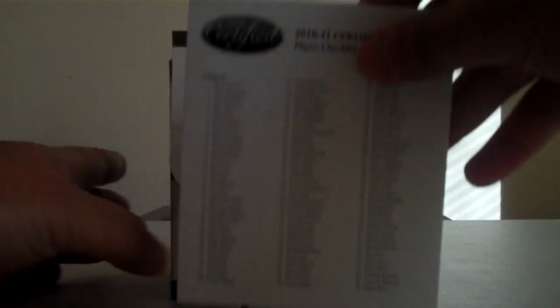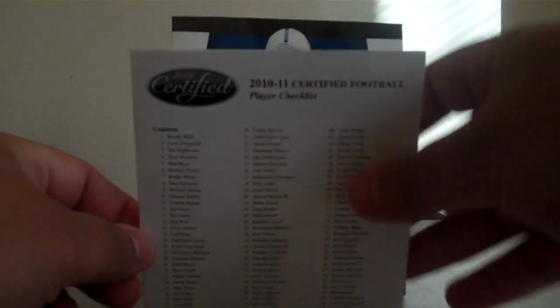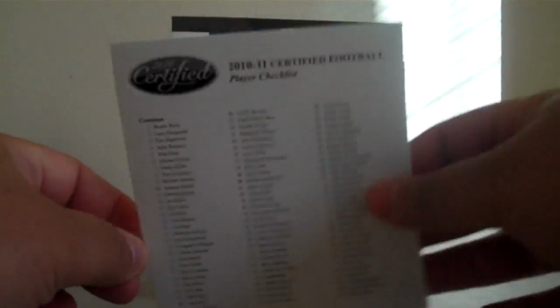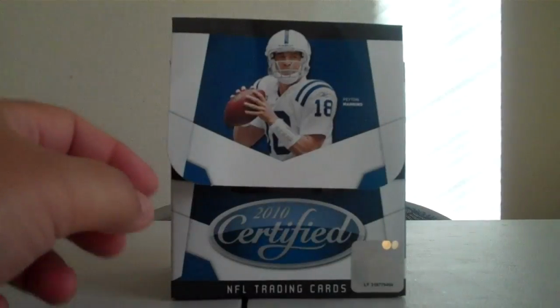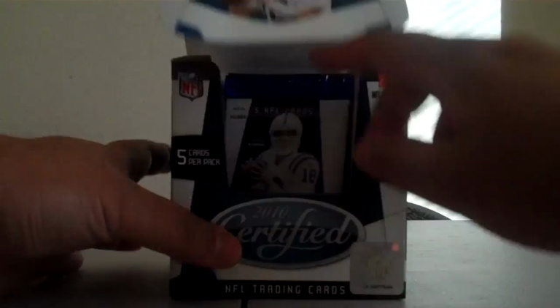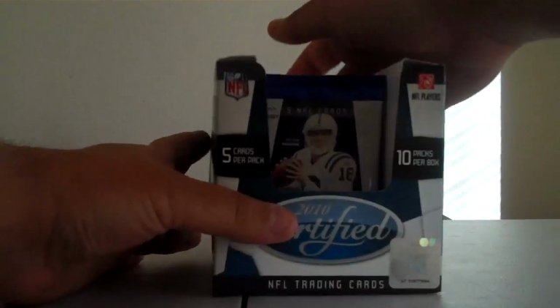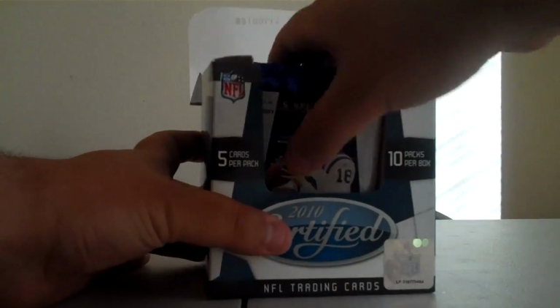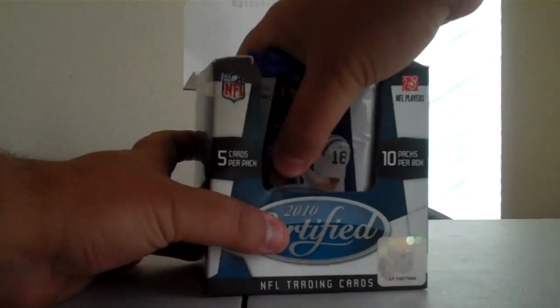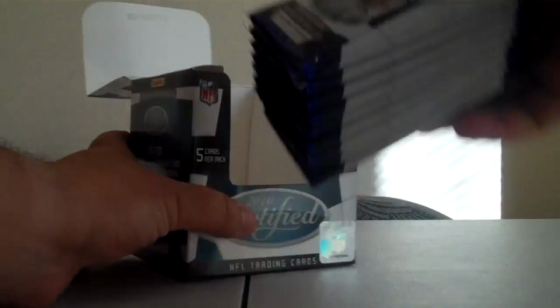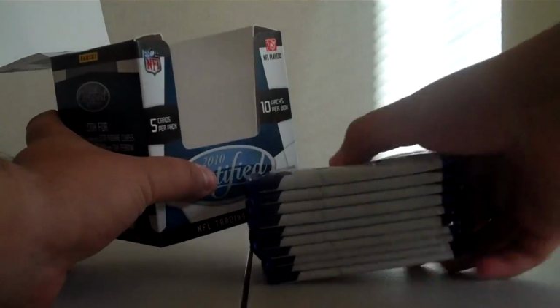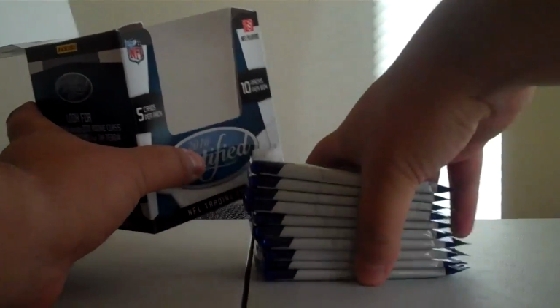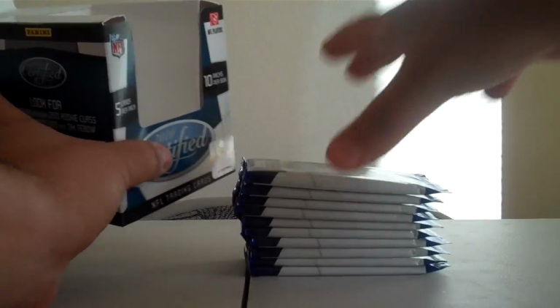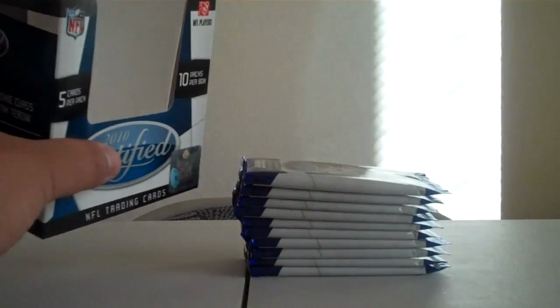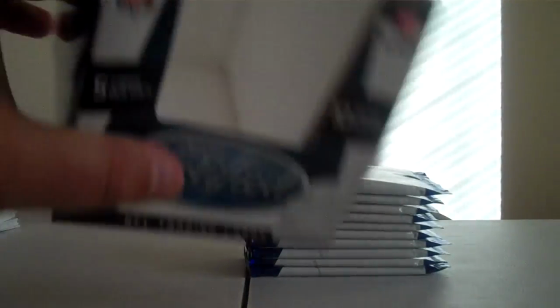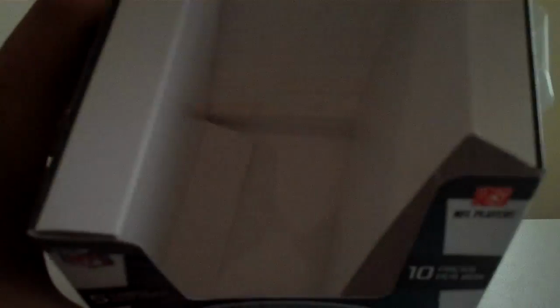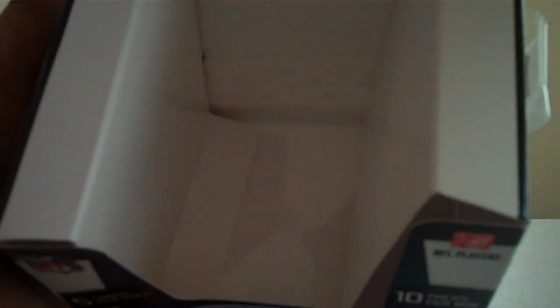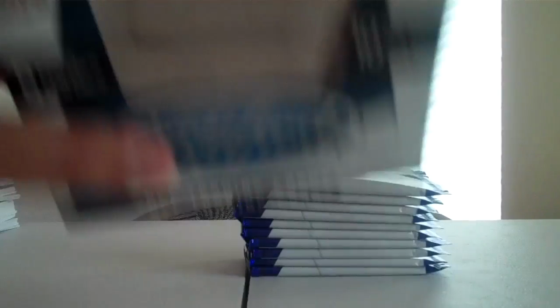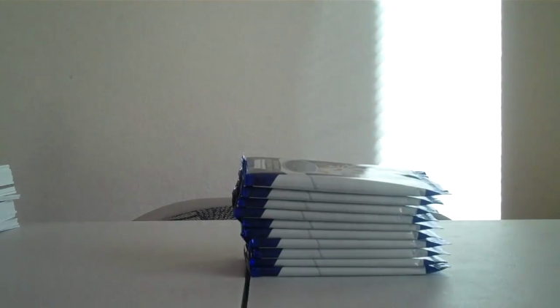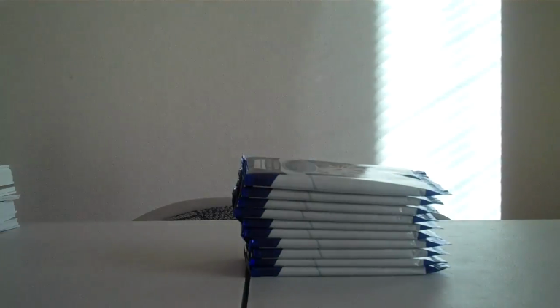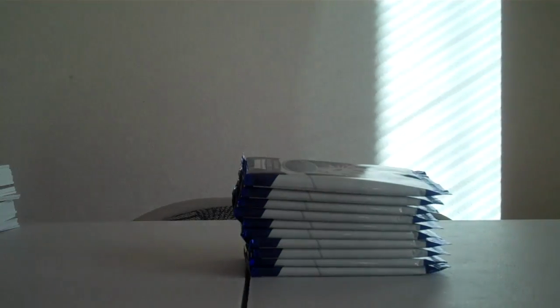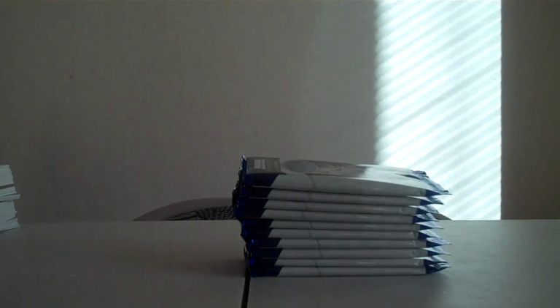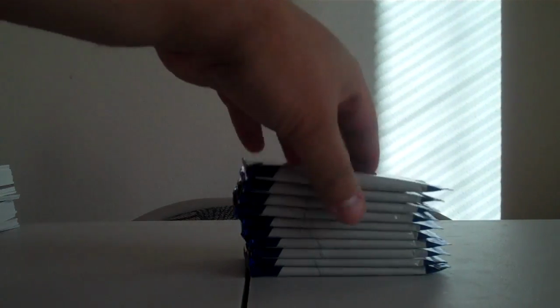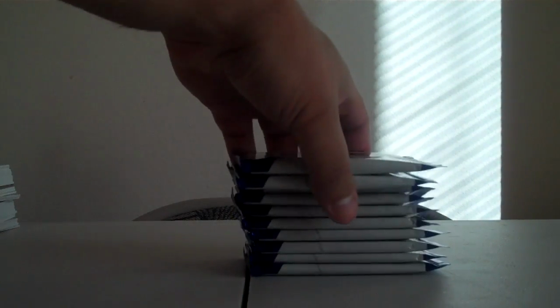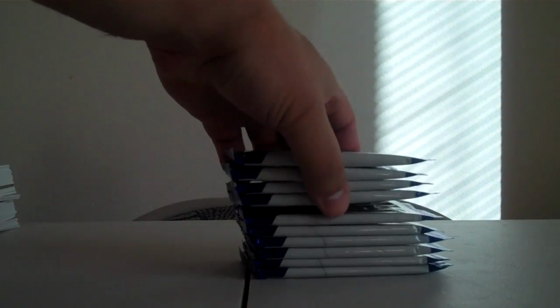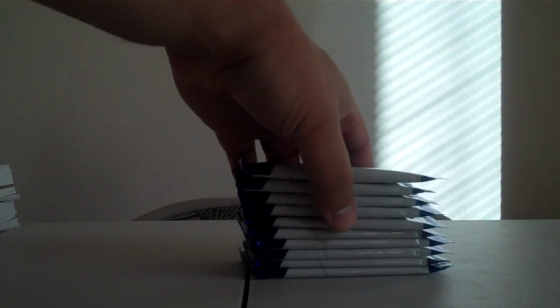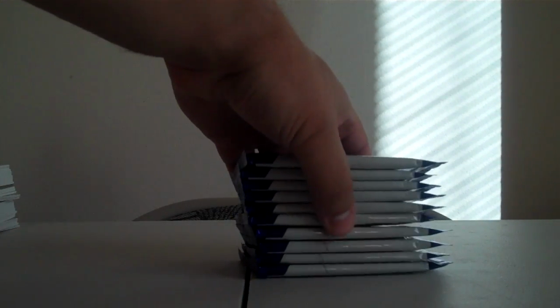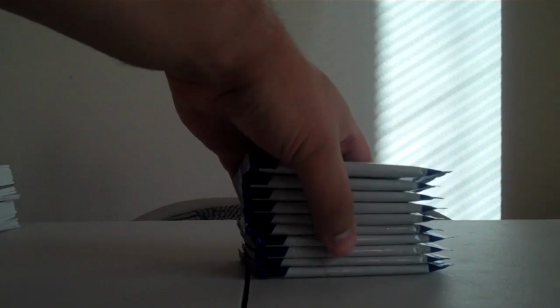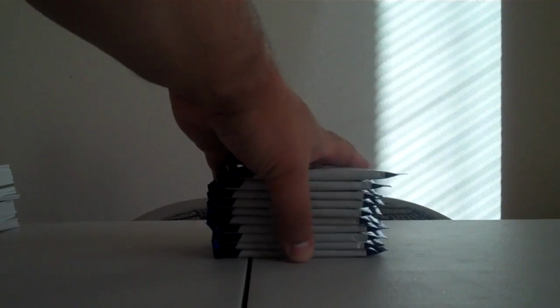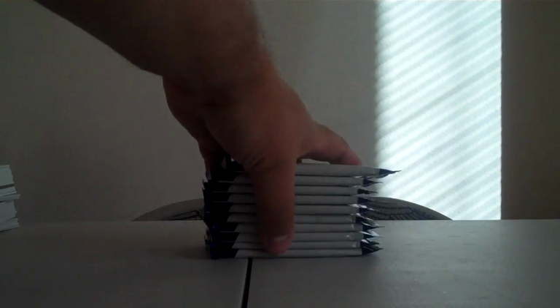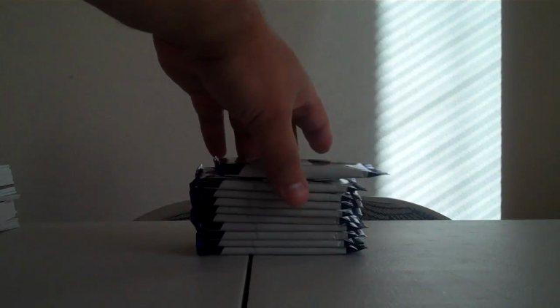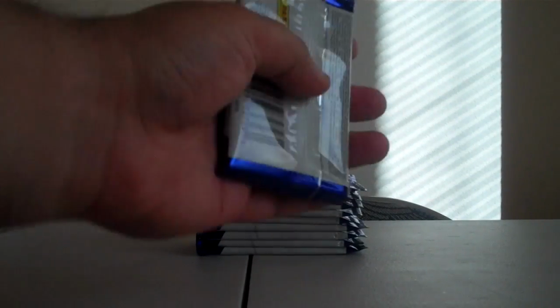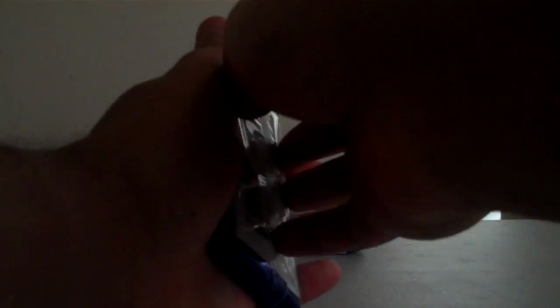Alright, there's a checklist, packs, empty box, and 2, 4, 6, 8, 10 — got all our packs, let's get to cracking.